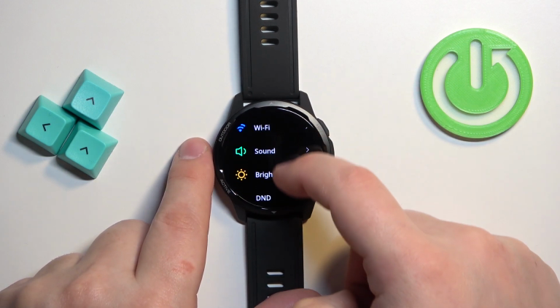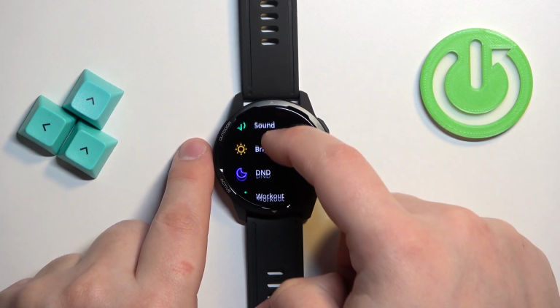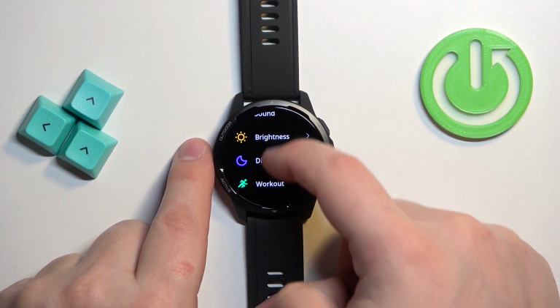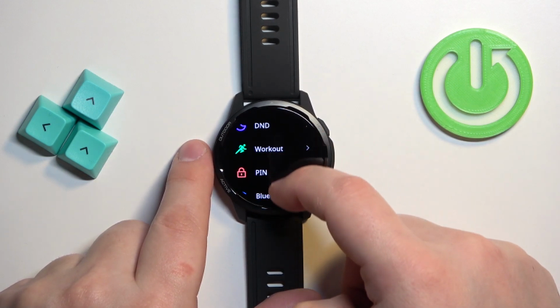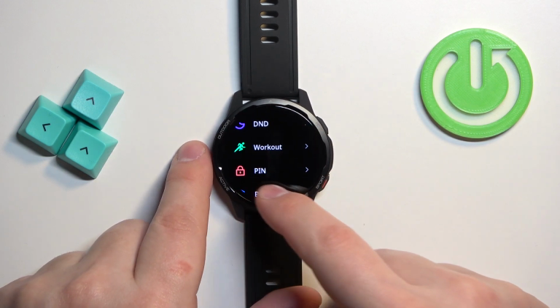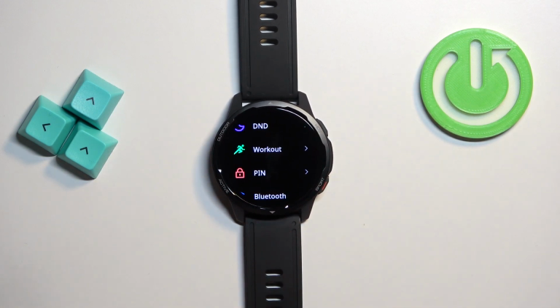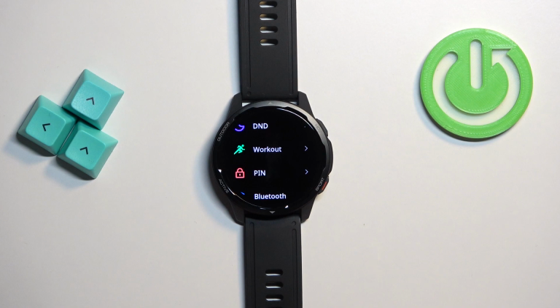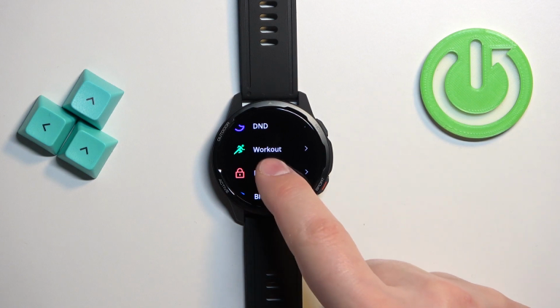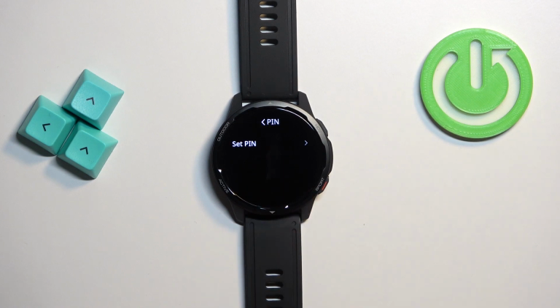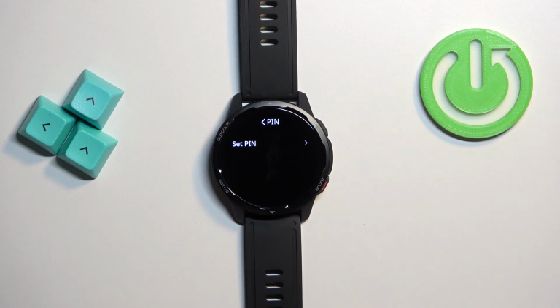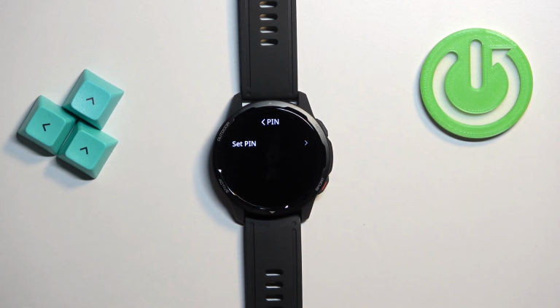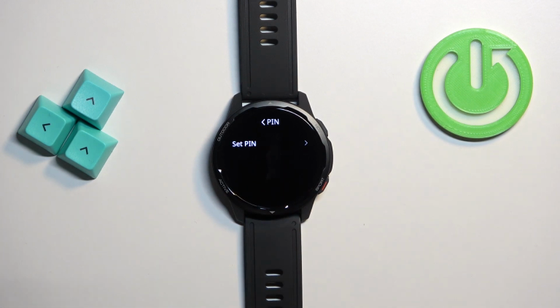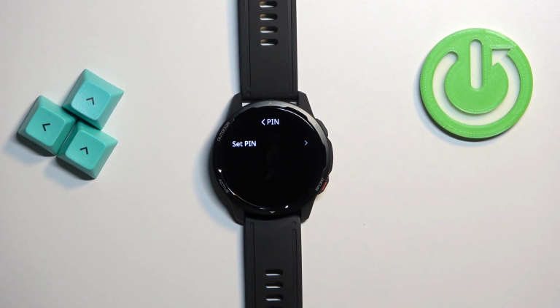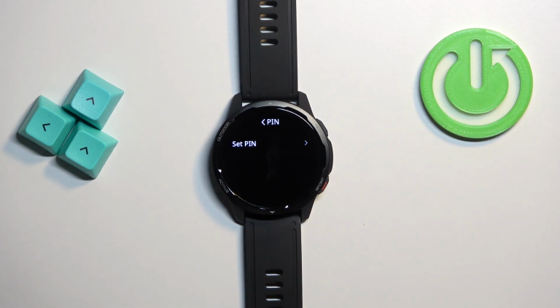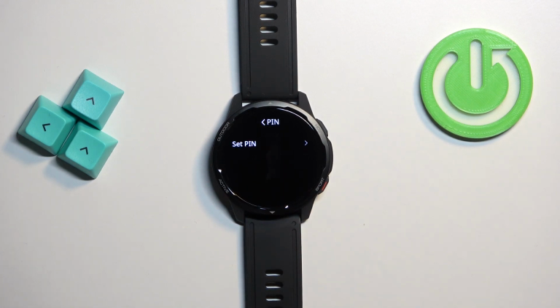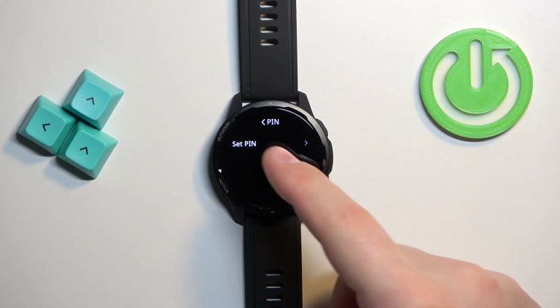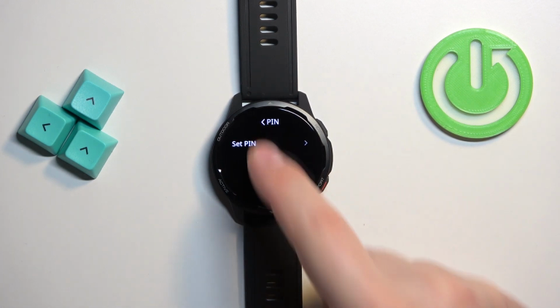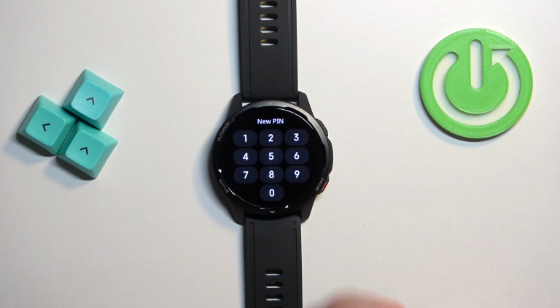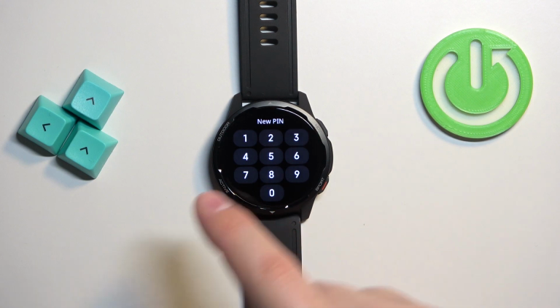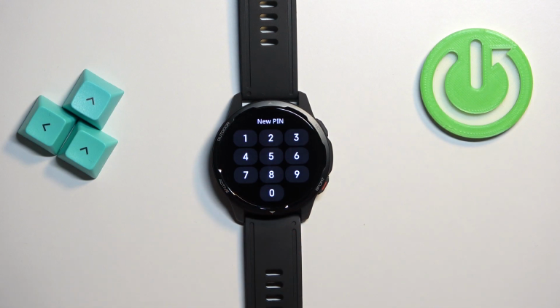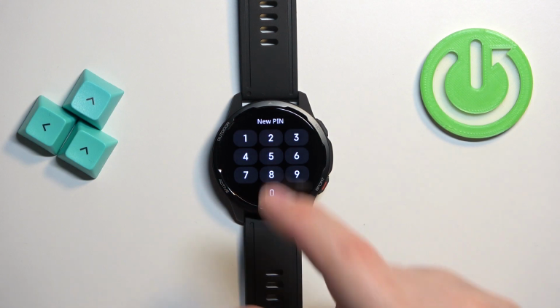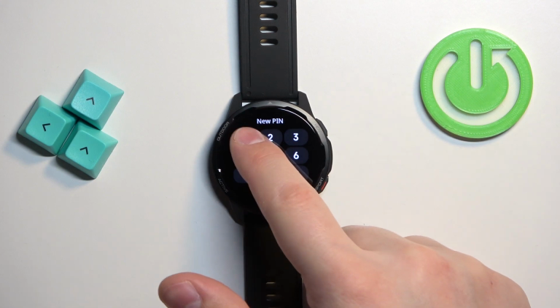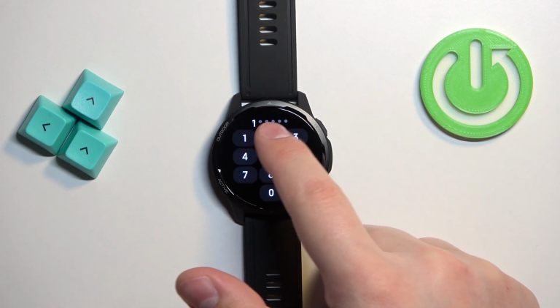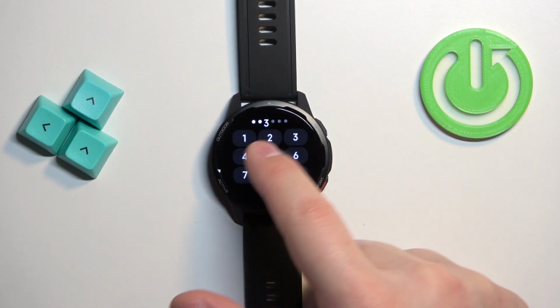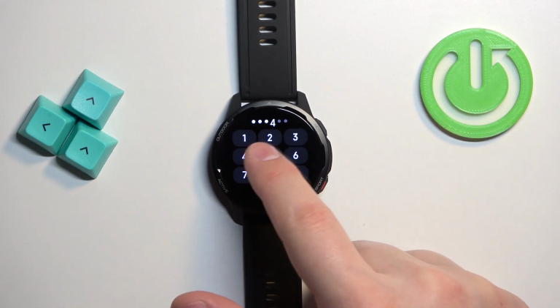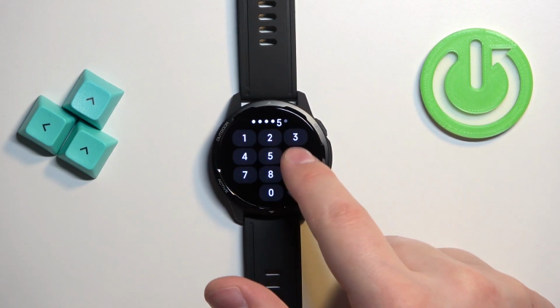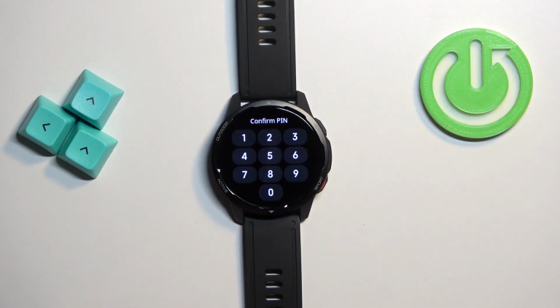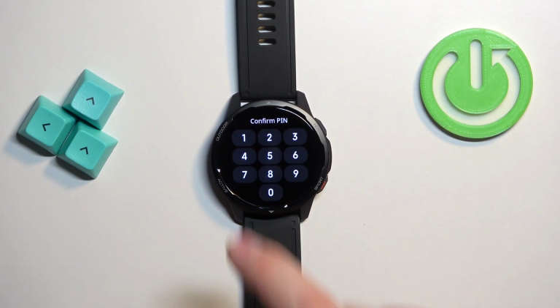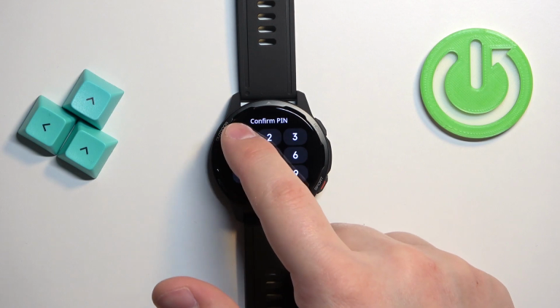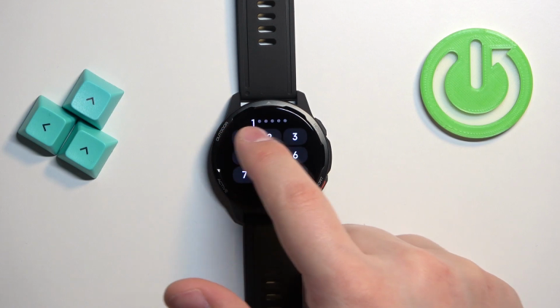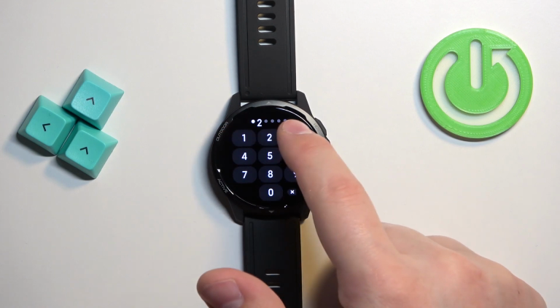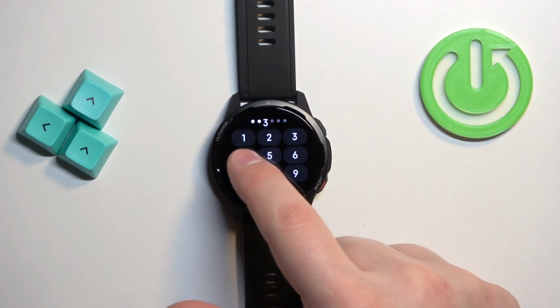In Settings, scroll down, find the option called PIN, and tap on it. Now, to enable the PIN protection, tap on the Set PIN option and enter the PIN you want to use to unlock your watch, then tap Enter. Enter it again to confirm.